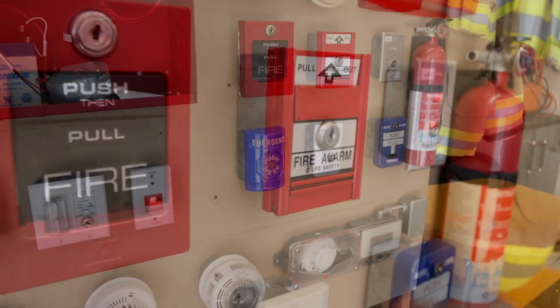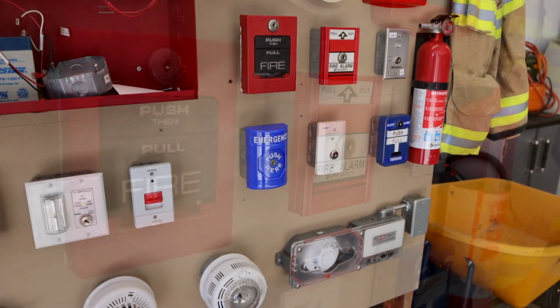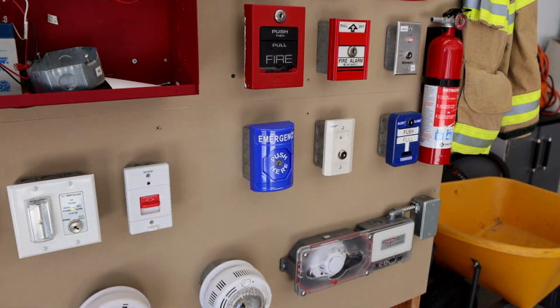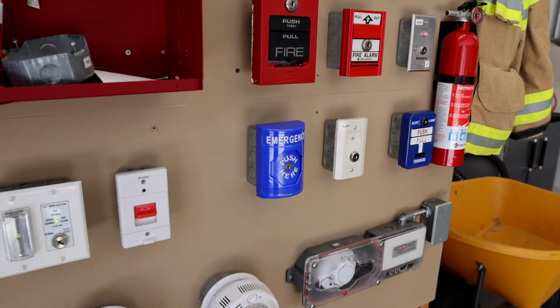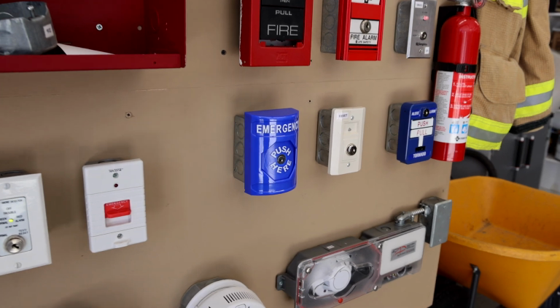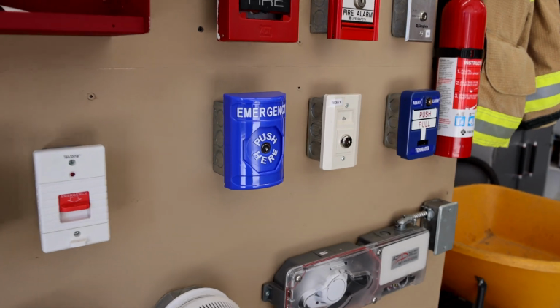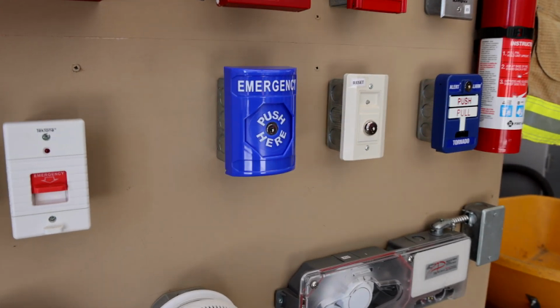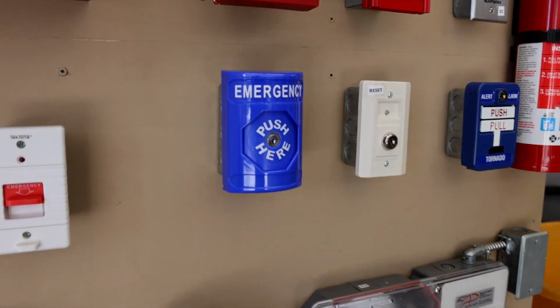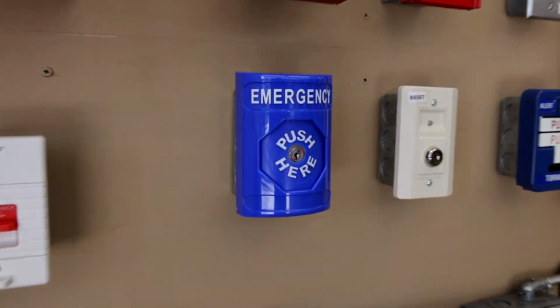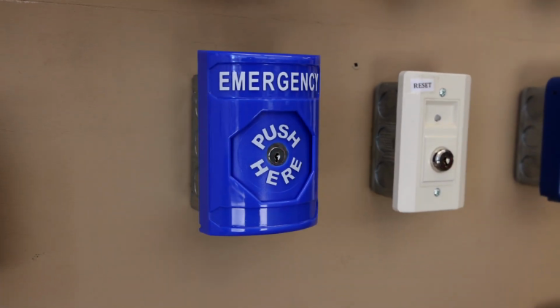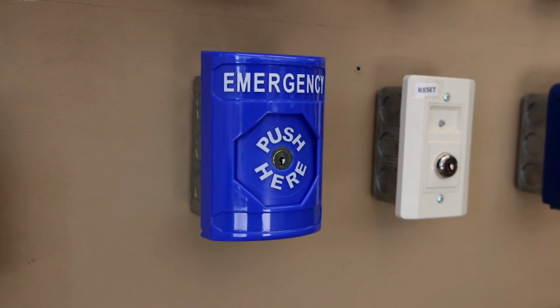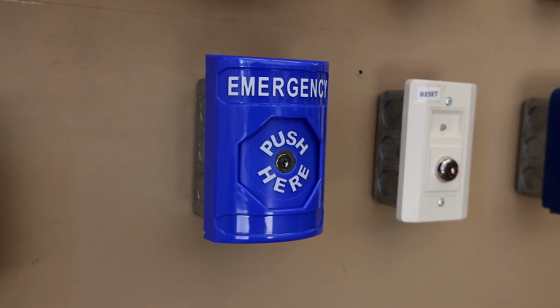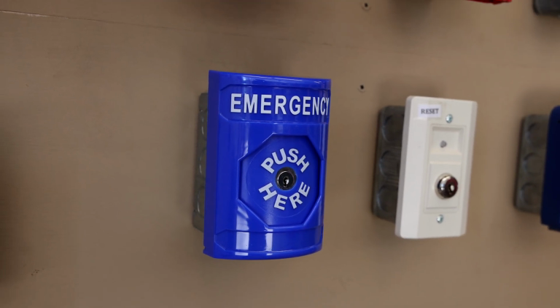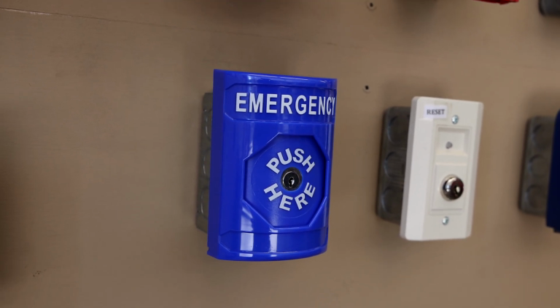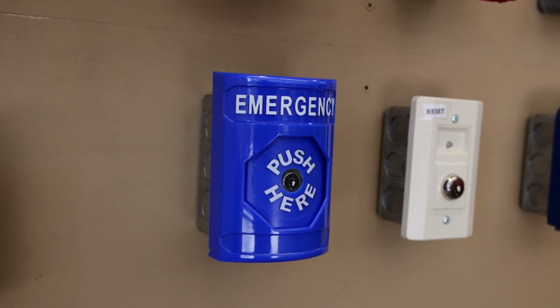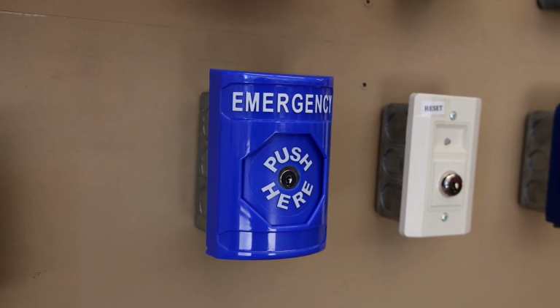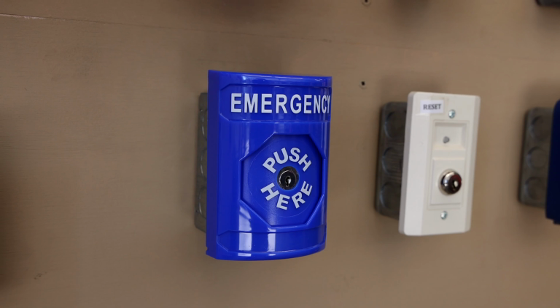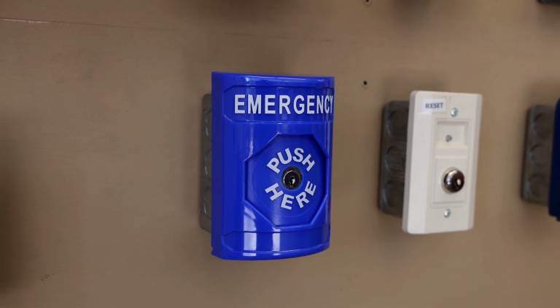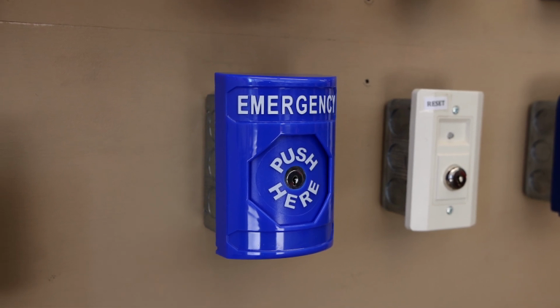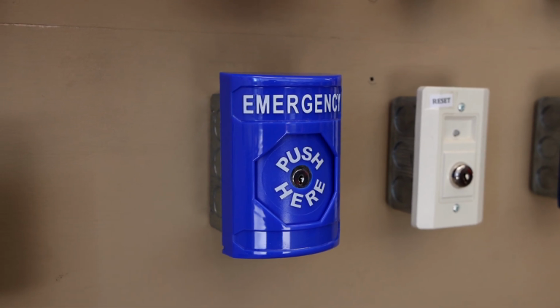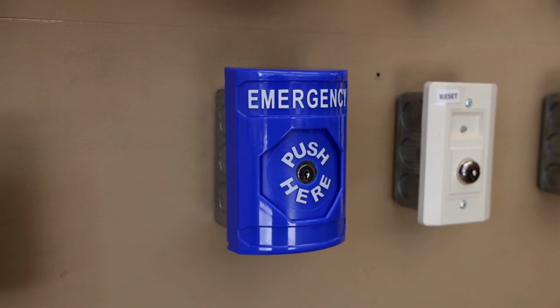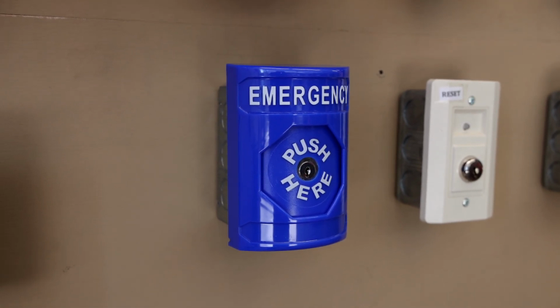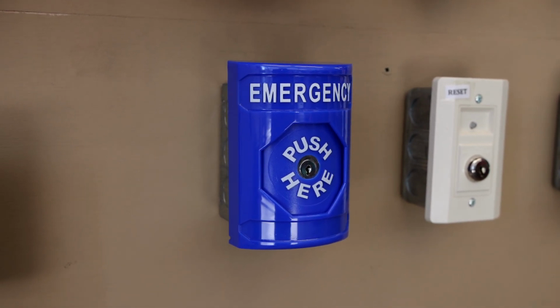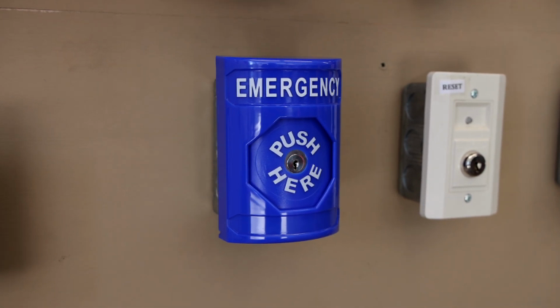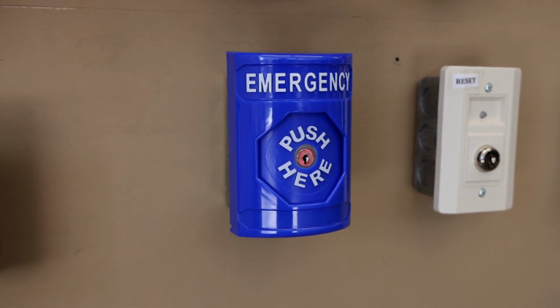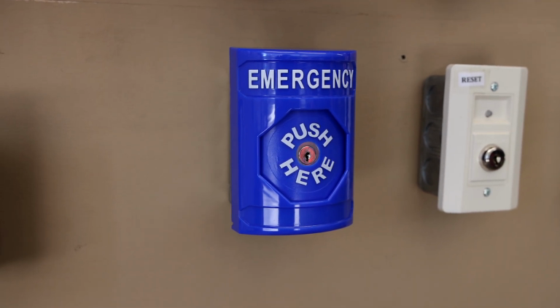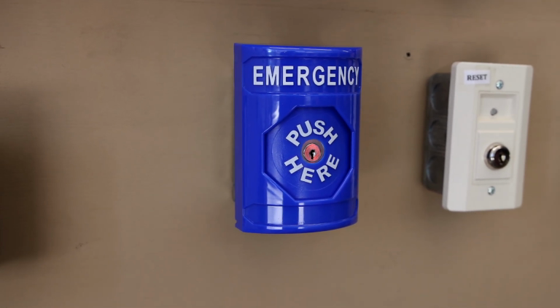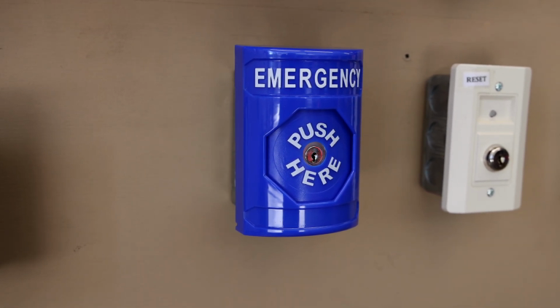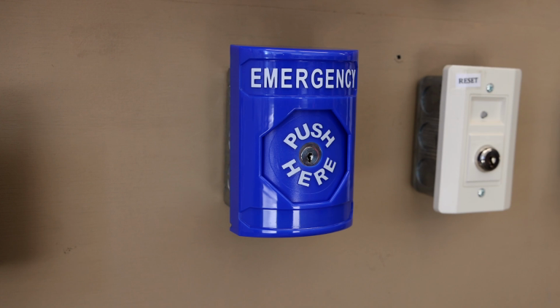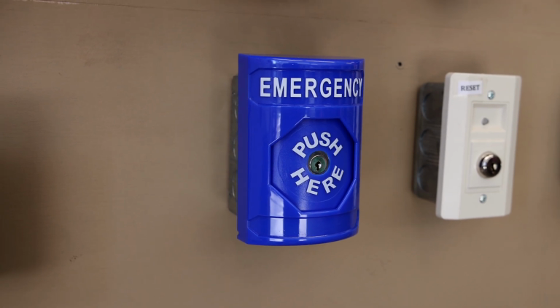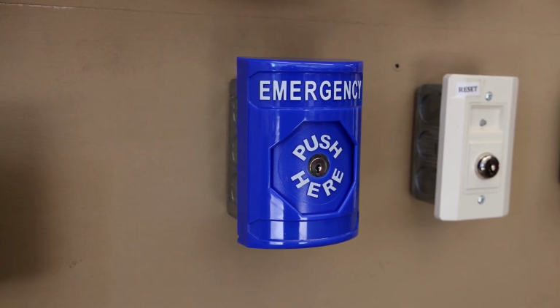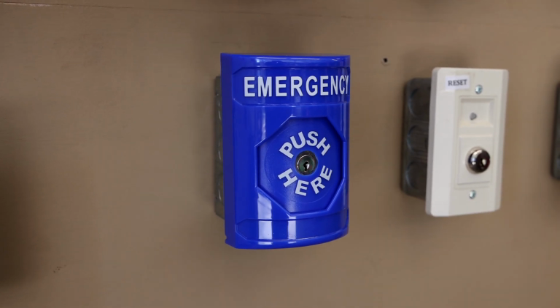Near the bottom of the board, I have another new device. It is an STI SS-2410-E and it is an emergency push station. Let's go ahead and push it and see what happens.